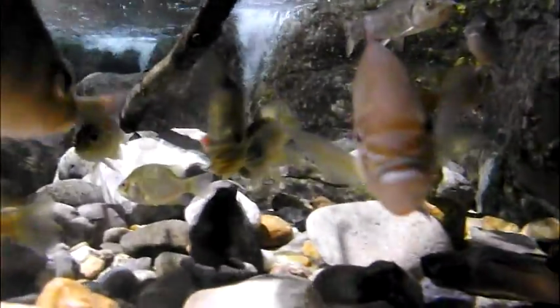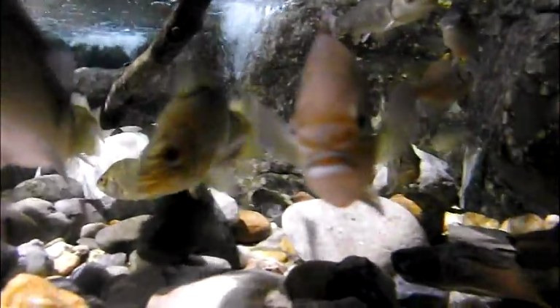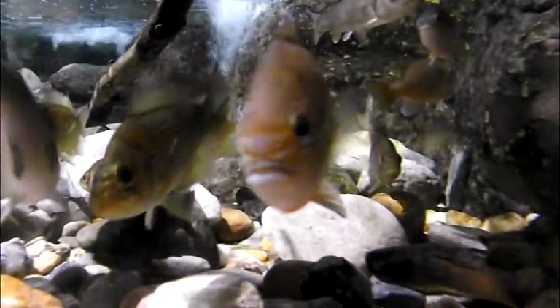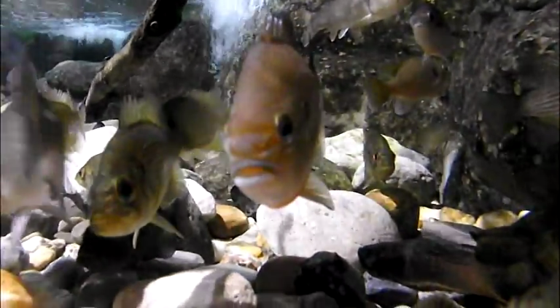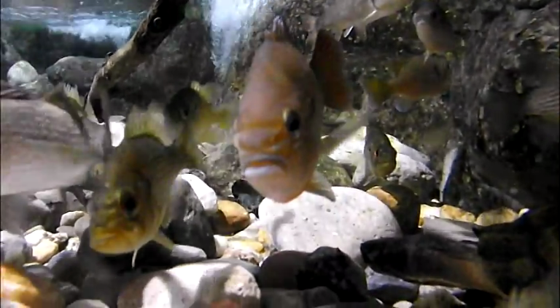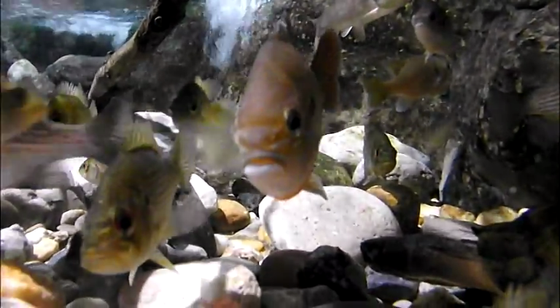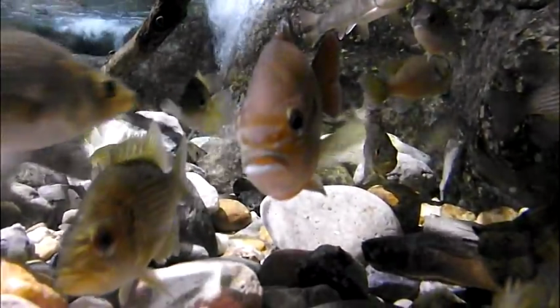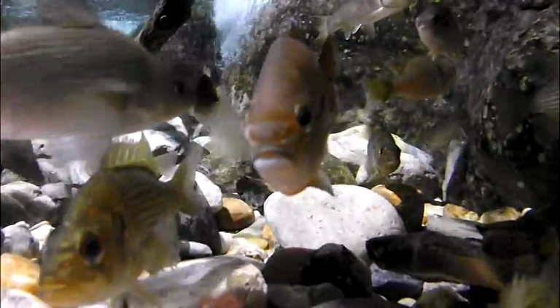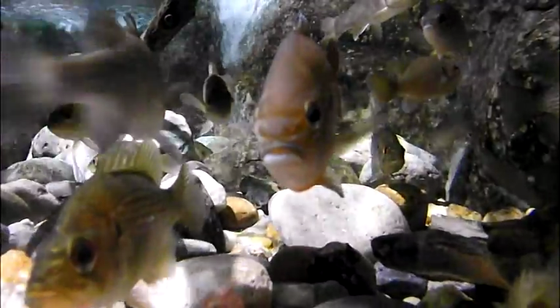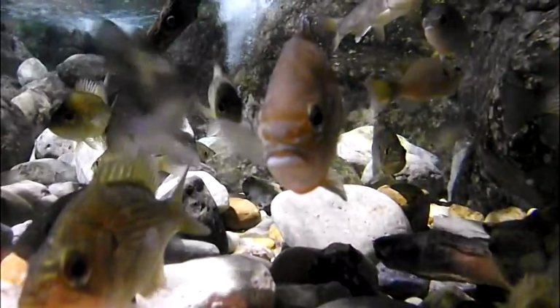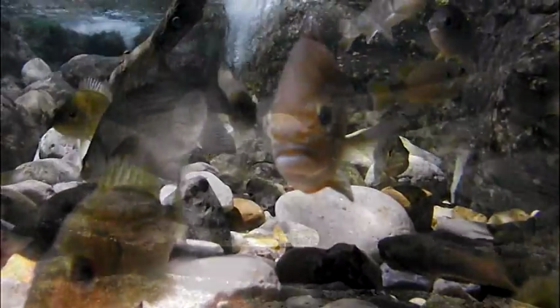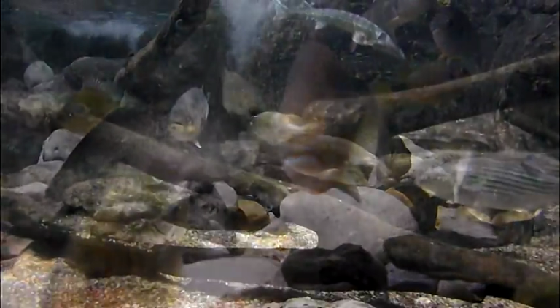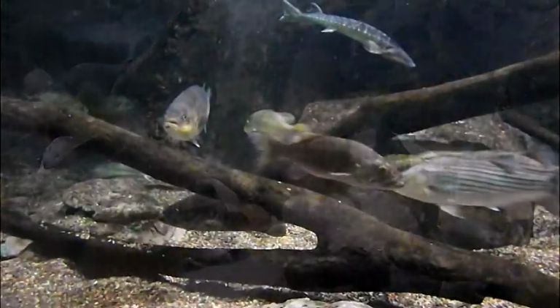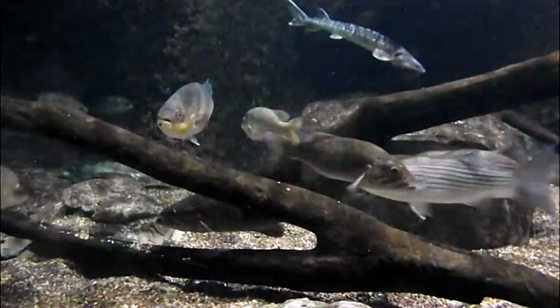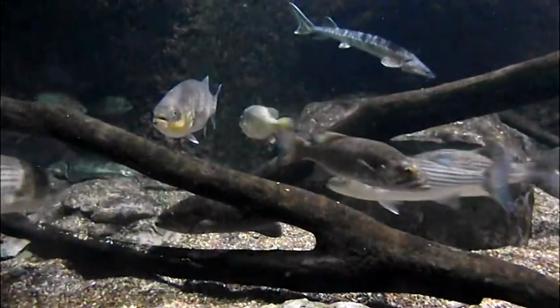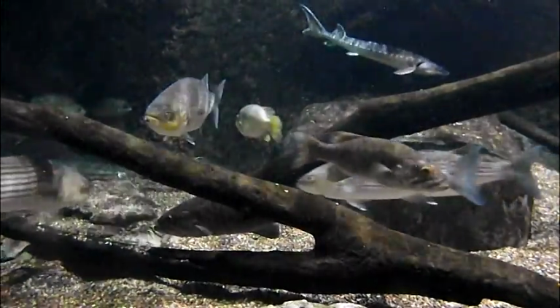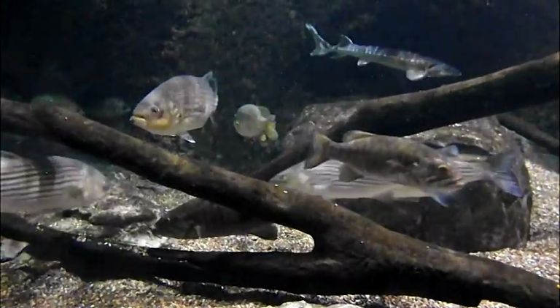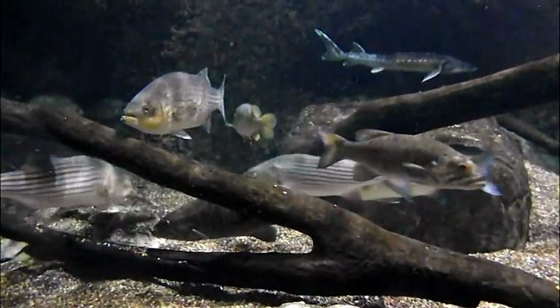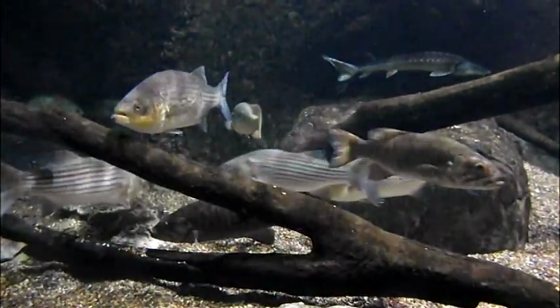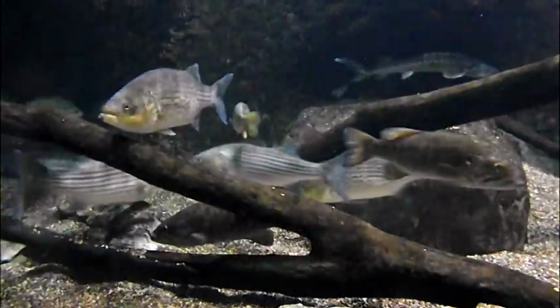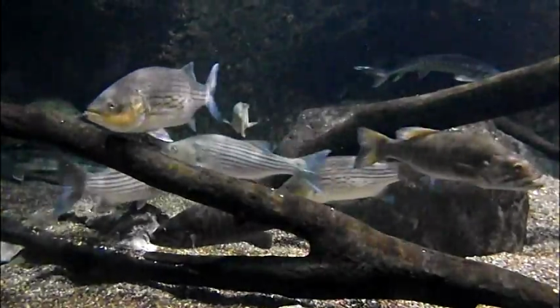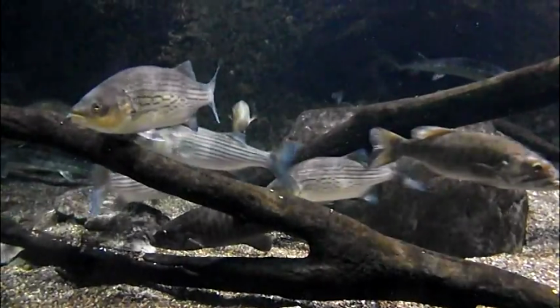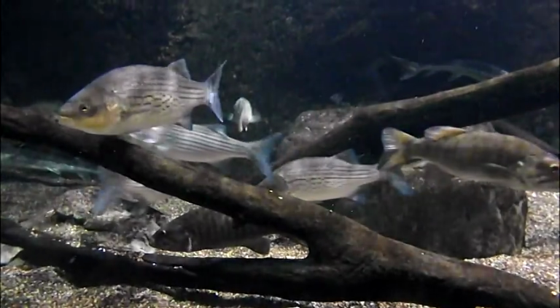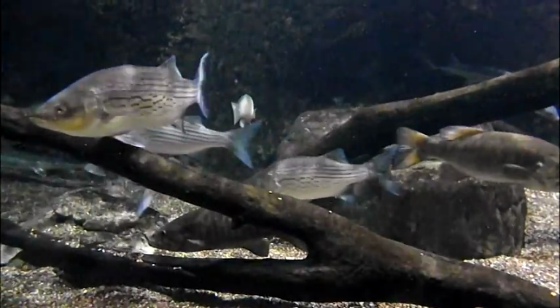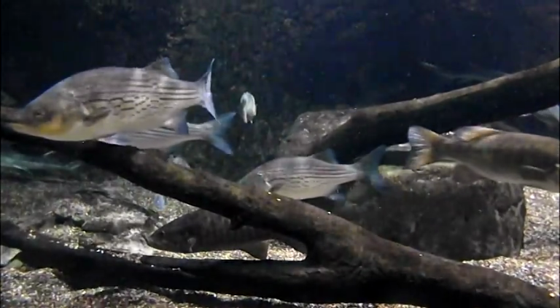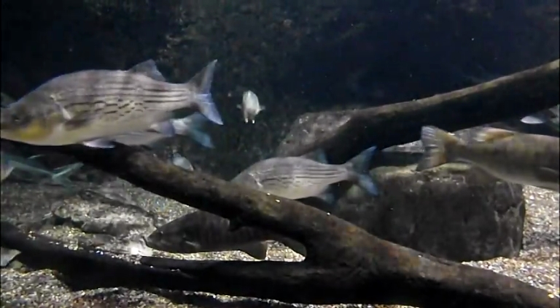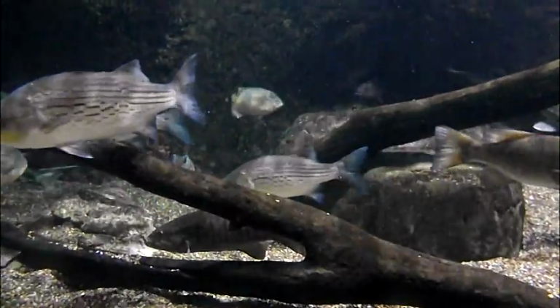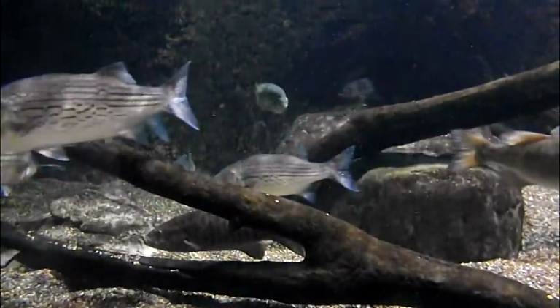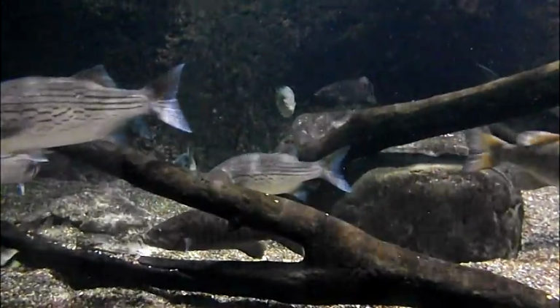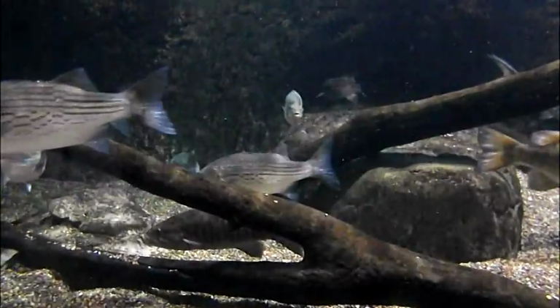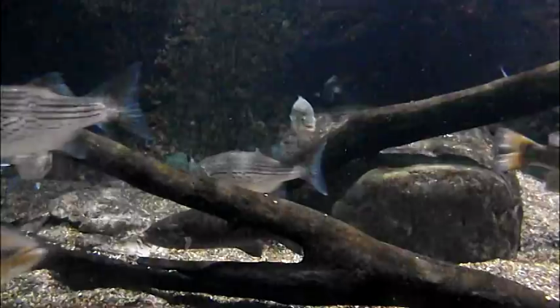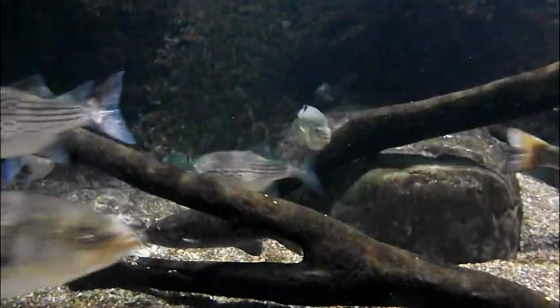In turn, bluegill are essential to the survival of larger species, including the large and small-mouthed bass, trout, muskellunge, turtles, northern pike, perch, walleye, catfish, and even larger bluegill.